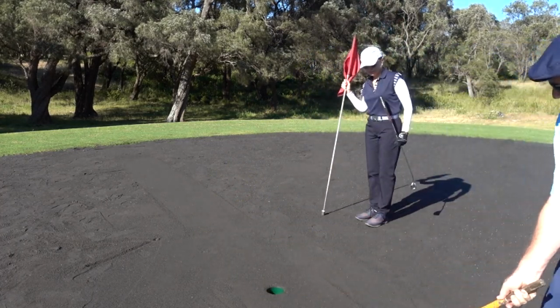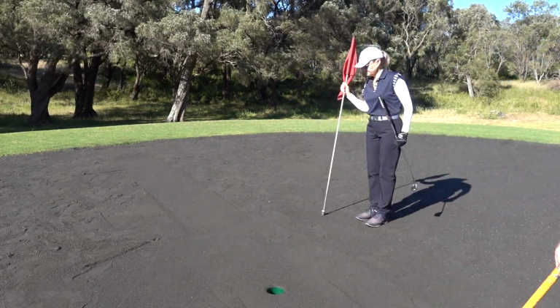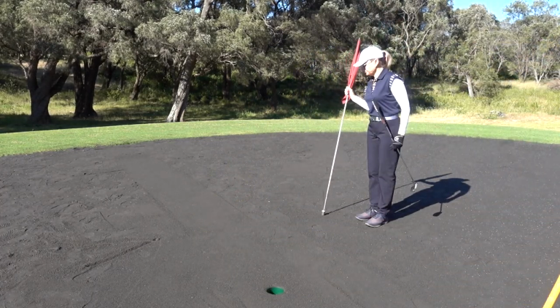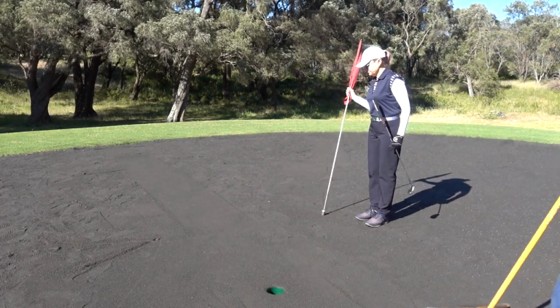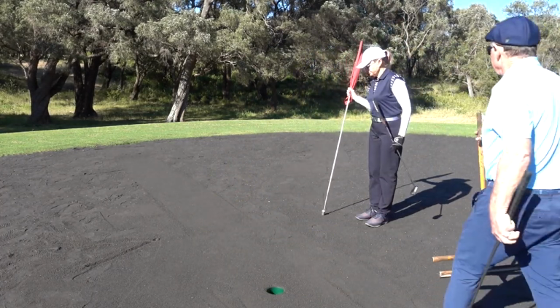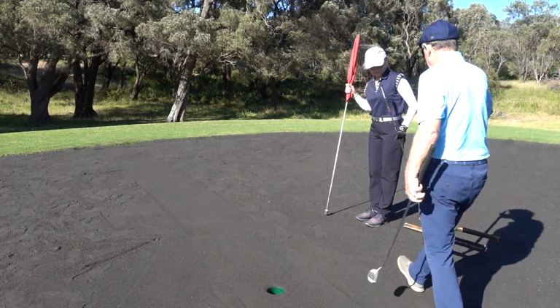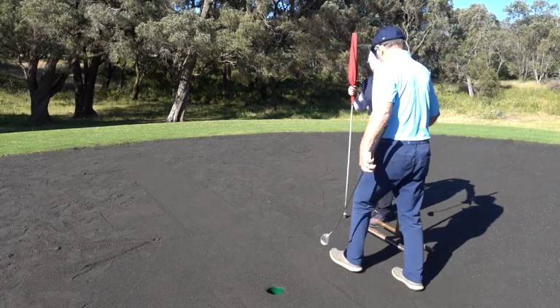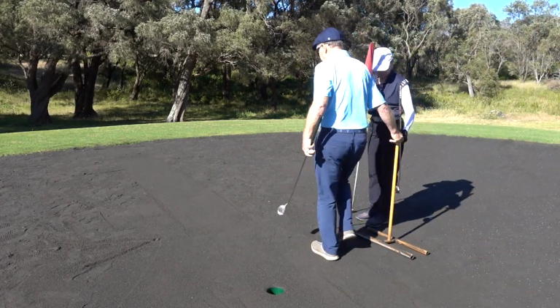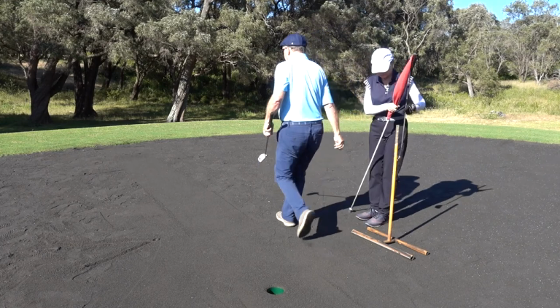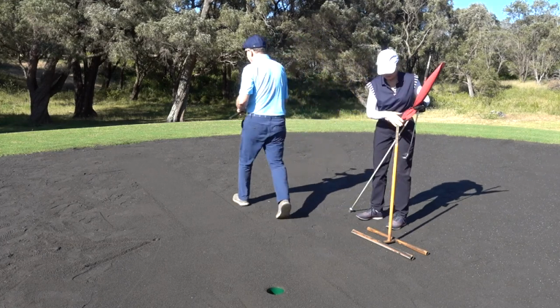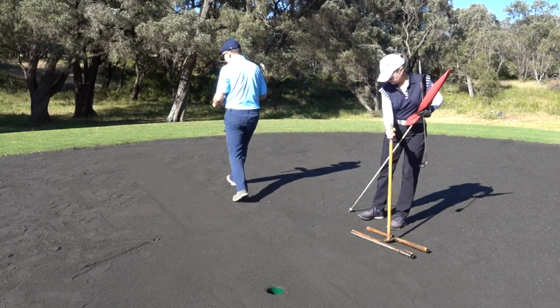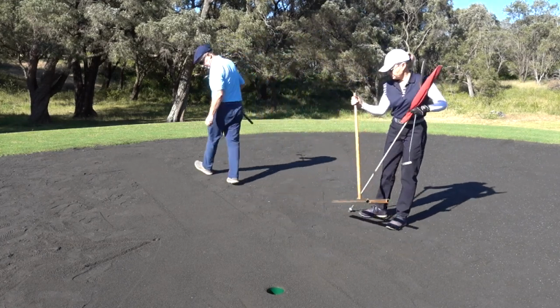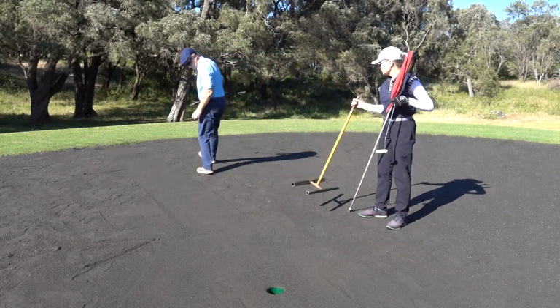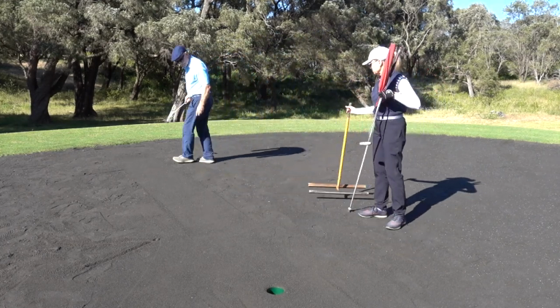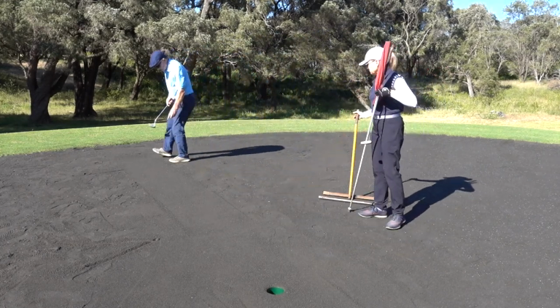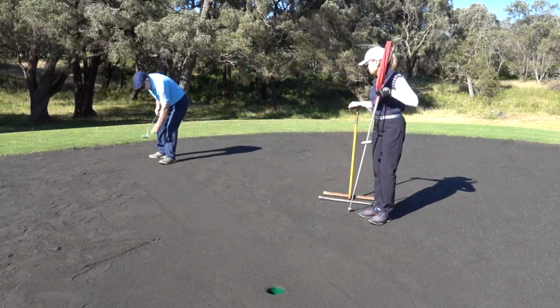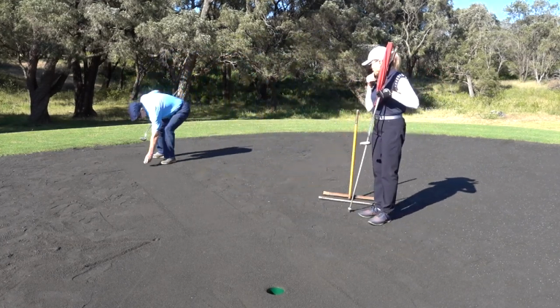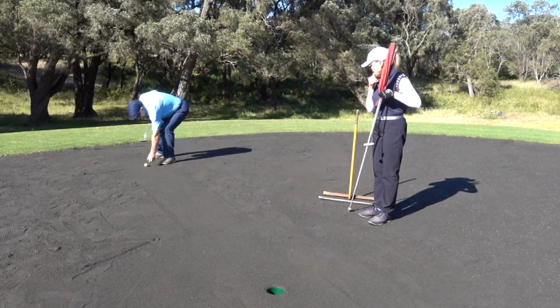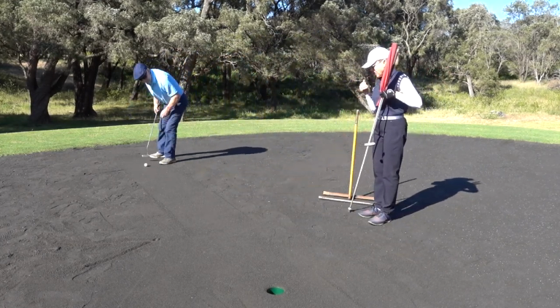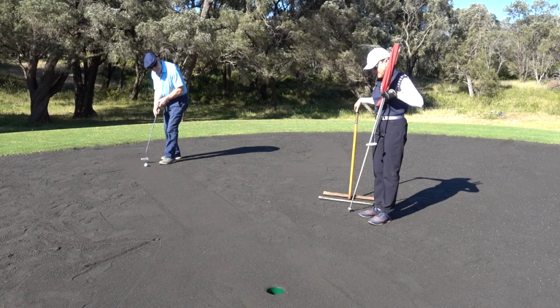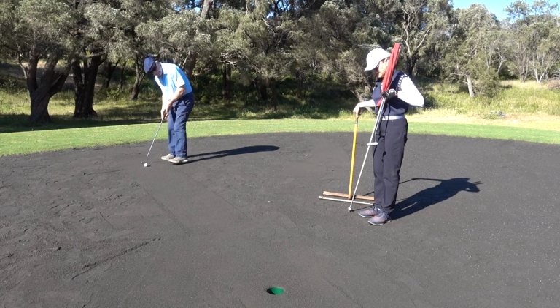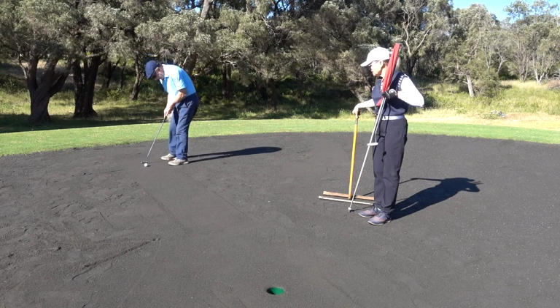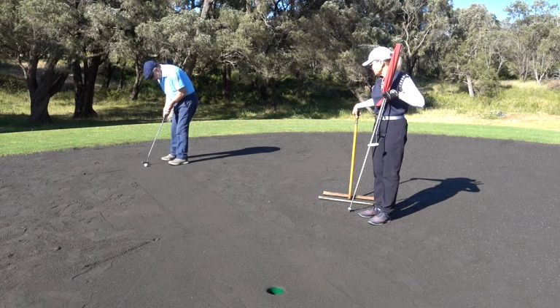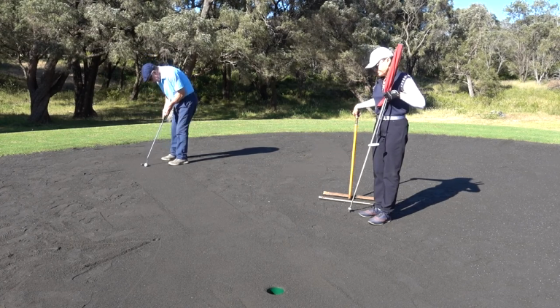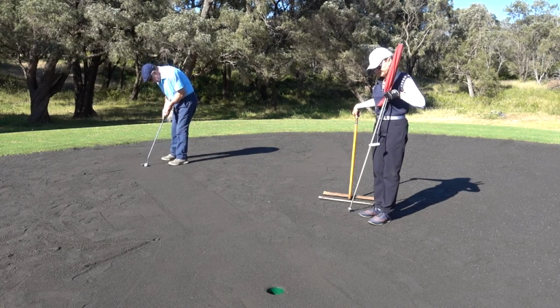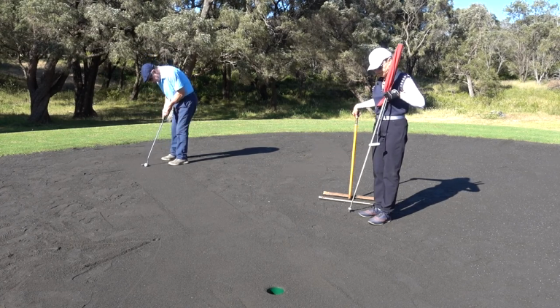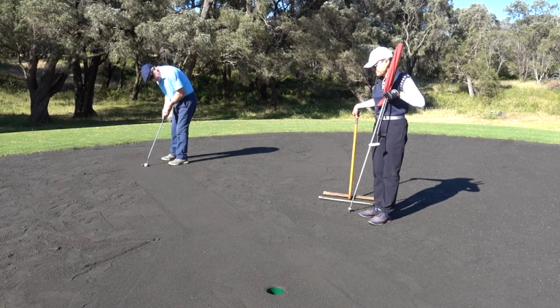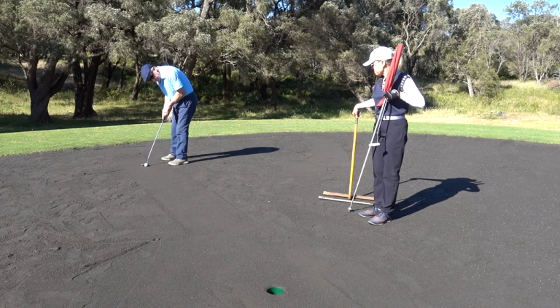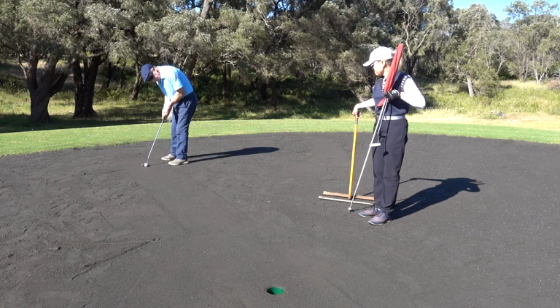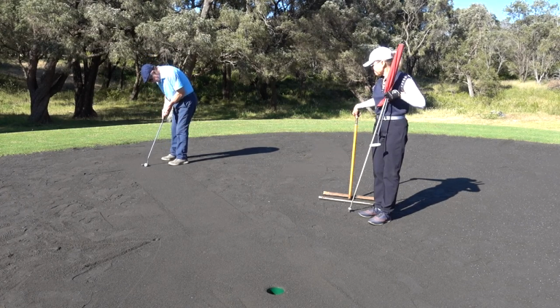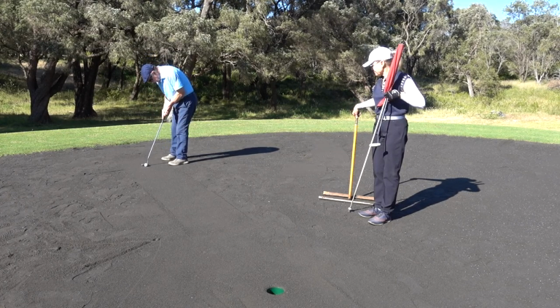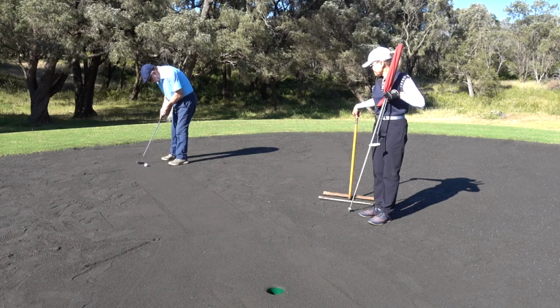The scrape should be even and not too much pressure should be applied, otherwise the metal cup of the hole will be exposed. The scraper is given to the next person who is going to putt.